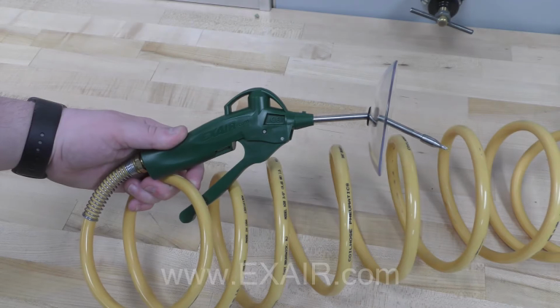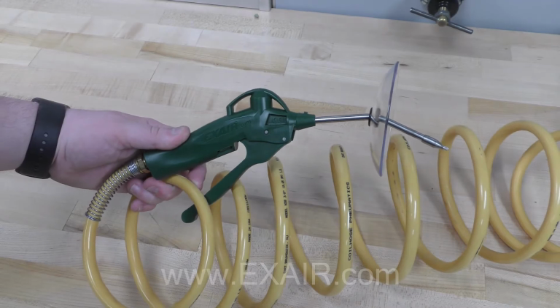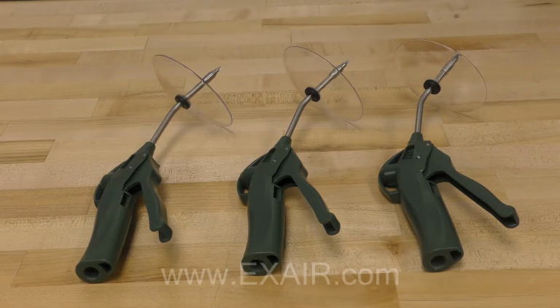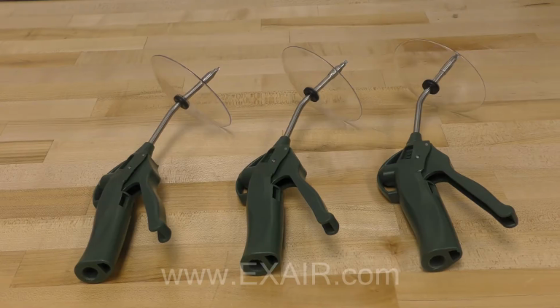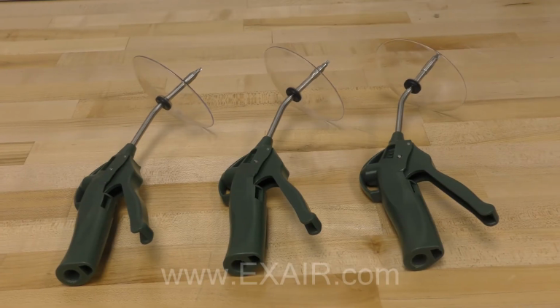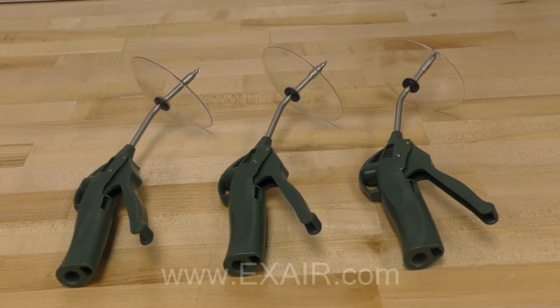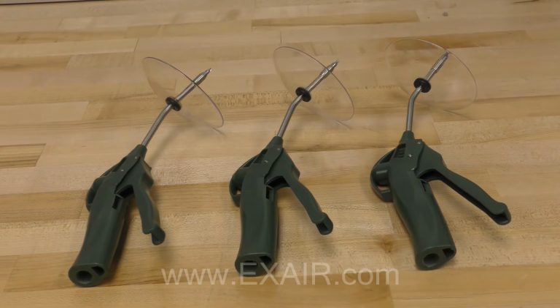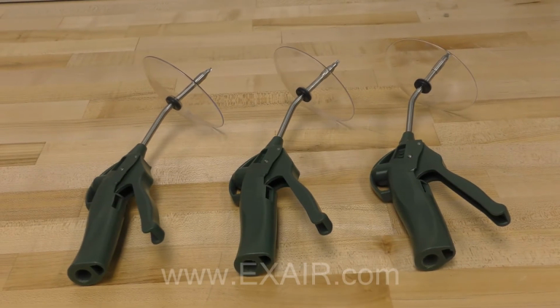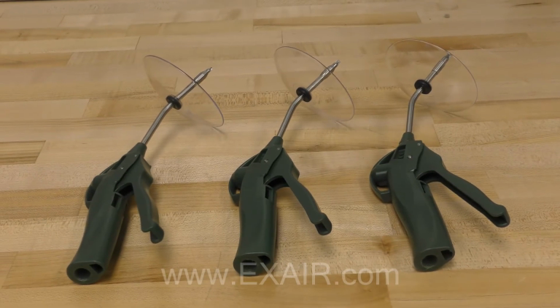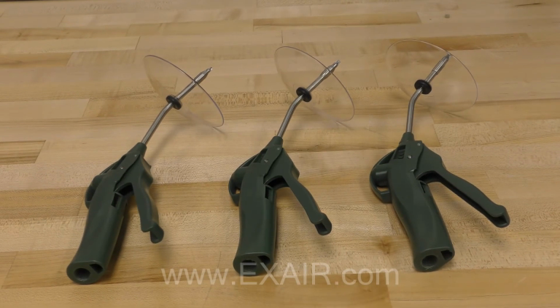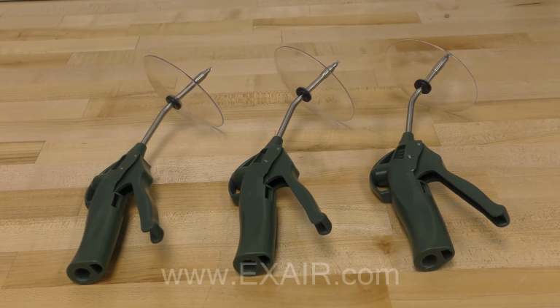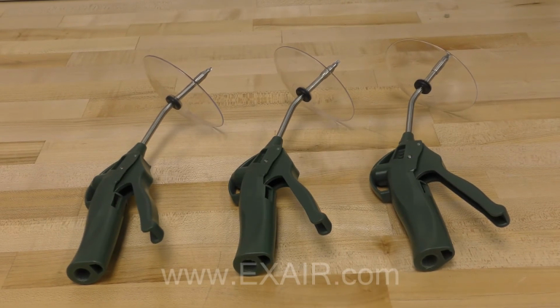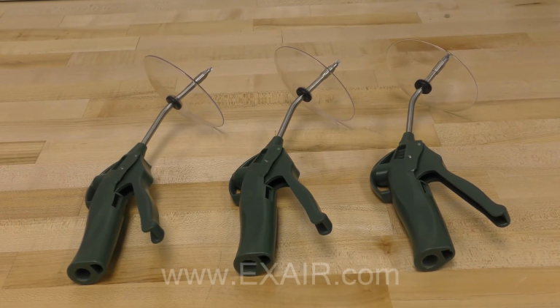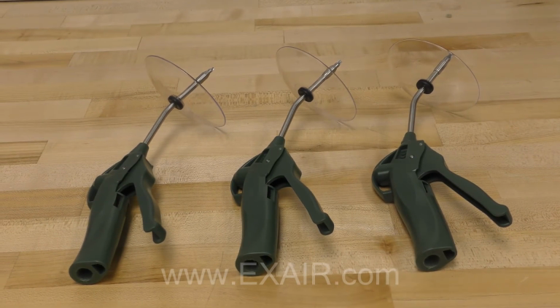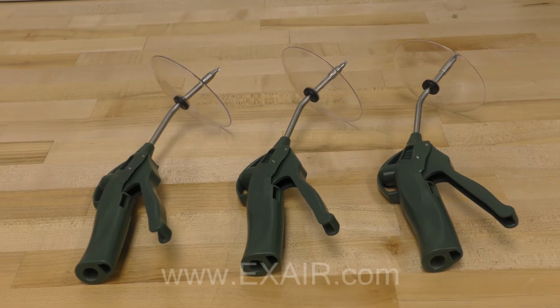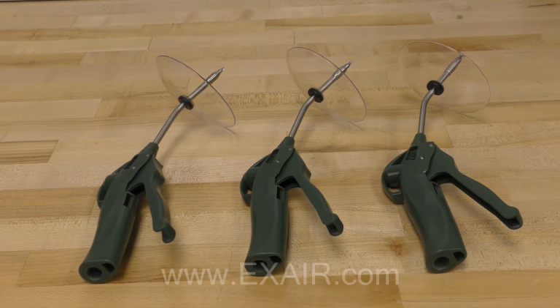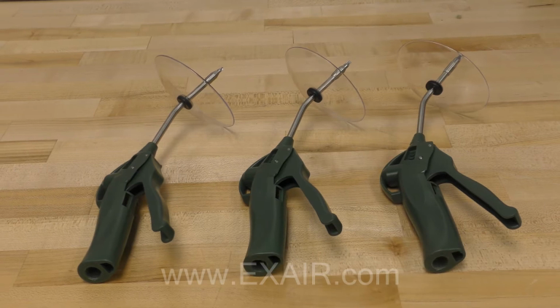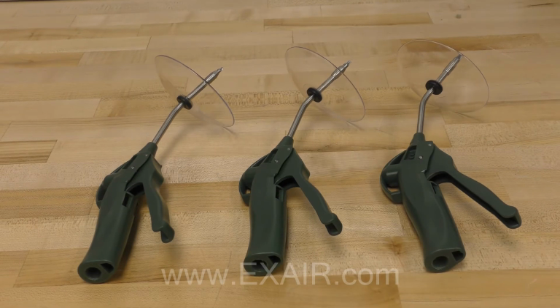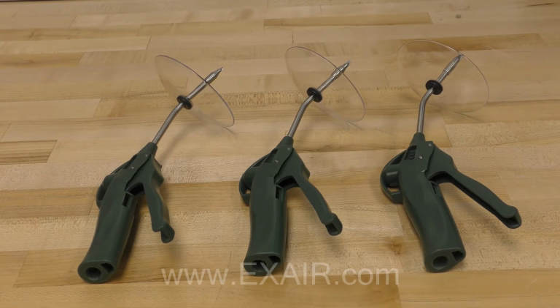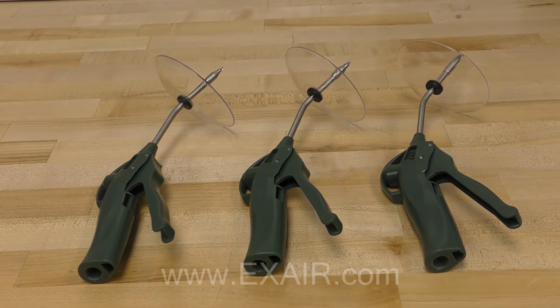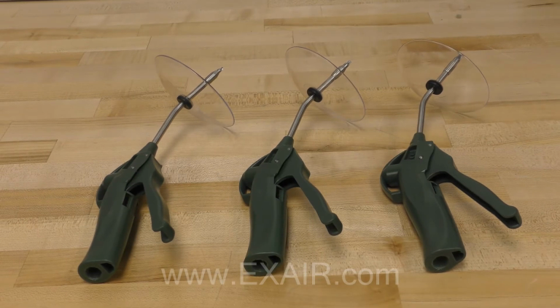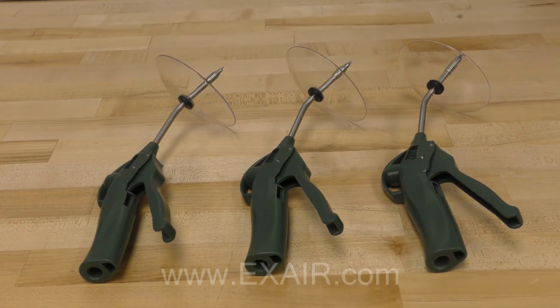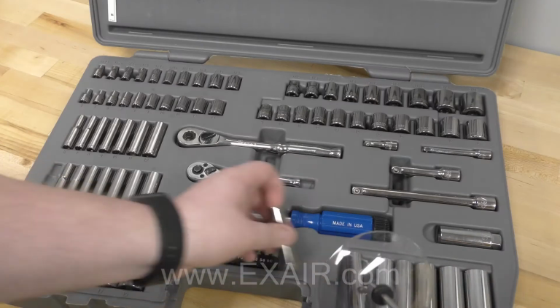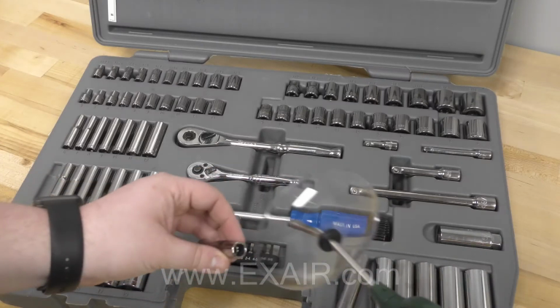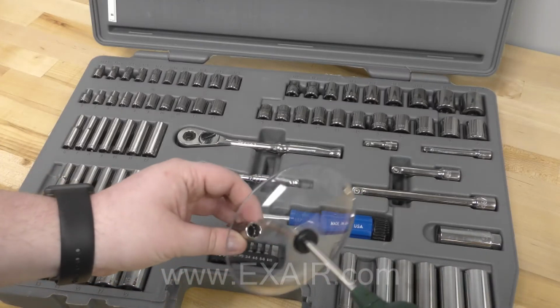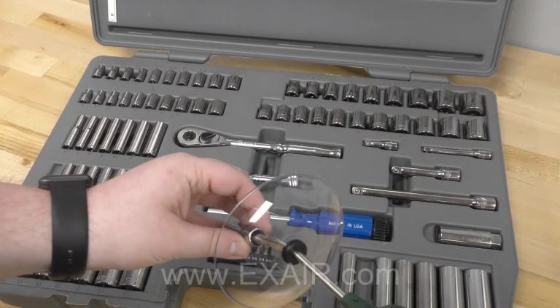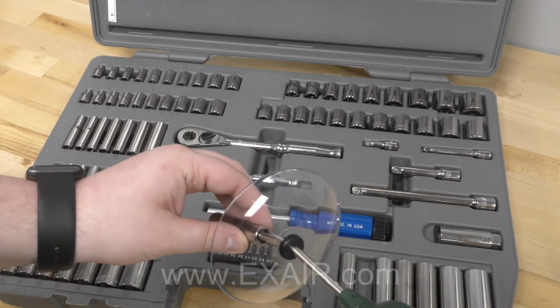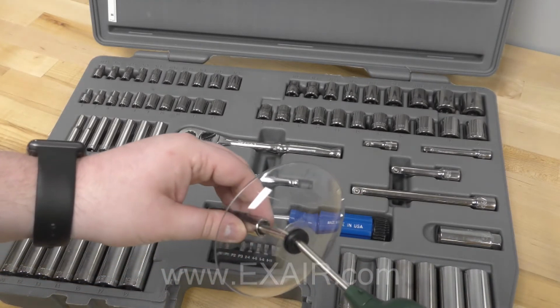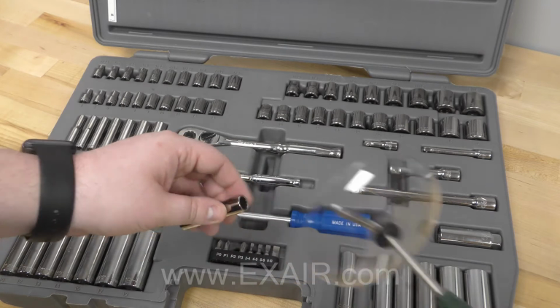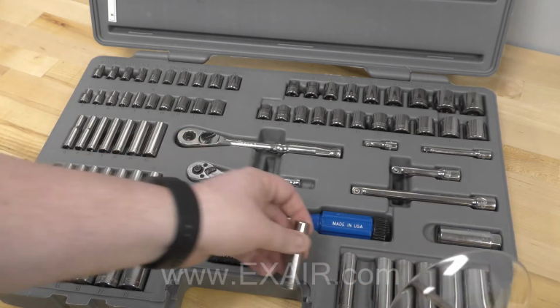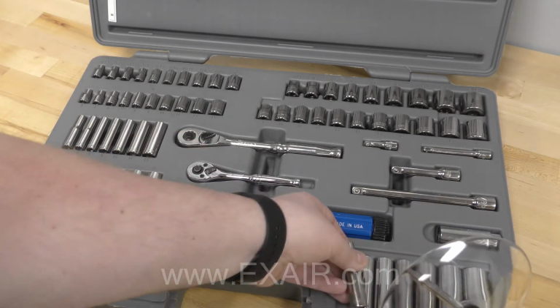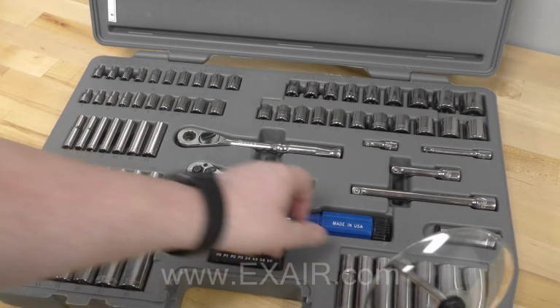The Vari-Blast Precision safety air guns are extremely lightweight and have a focused blast of air that provides a remarkable cleaning capability. Designed with a variable flow trigger, the airflow is easily adjustable and able to produce a range of different force values.